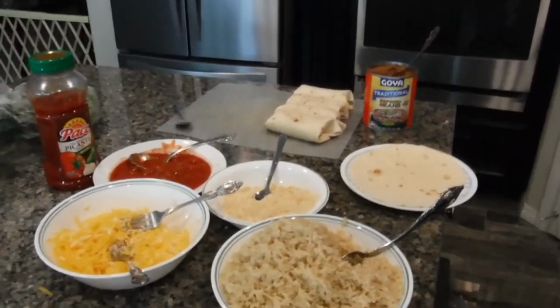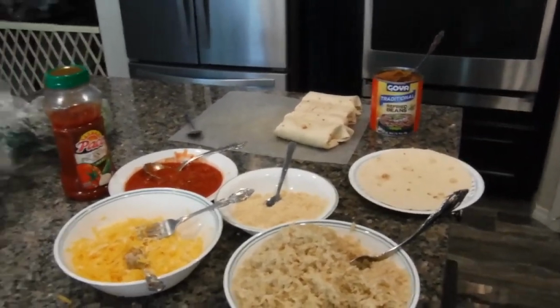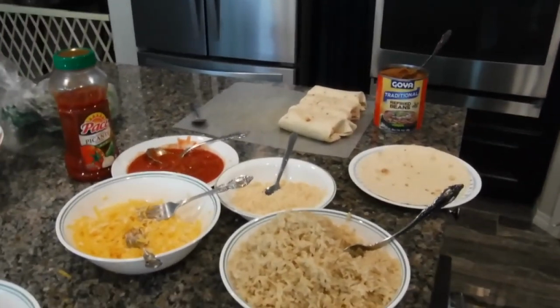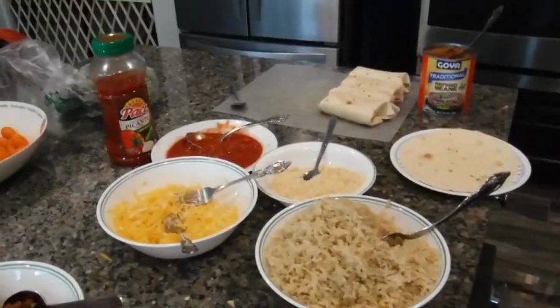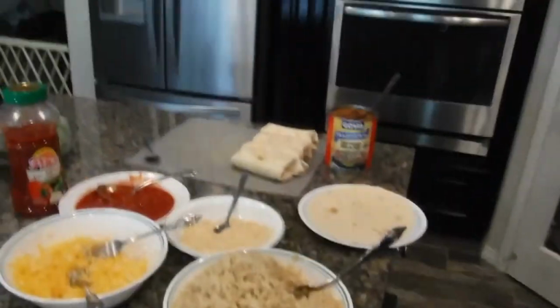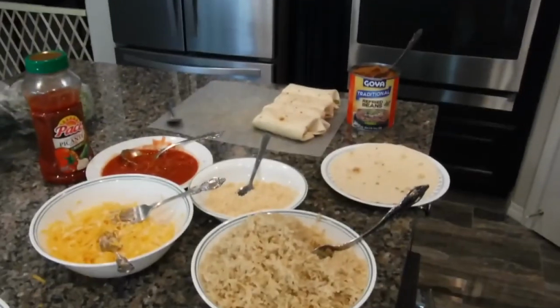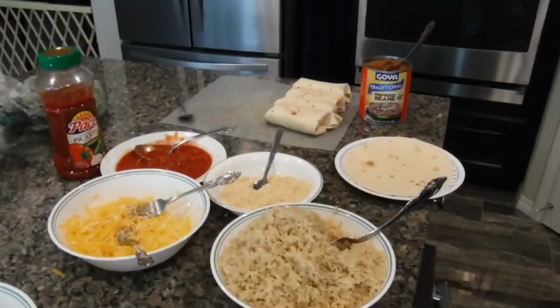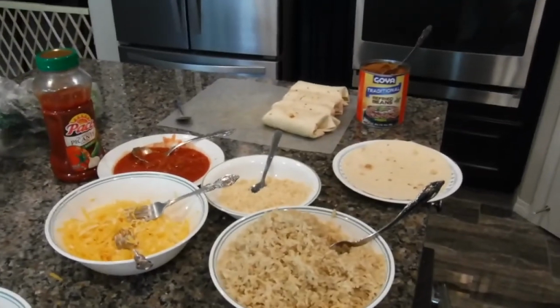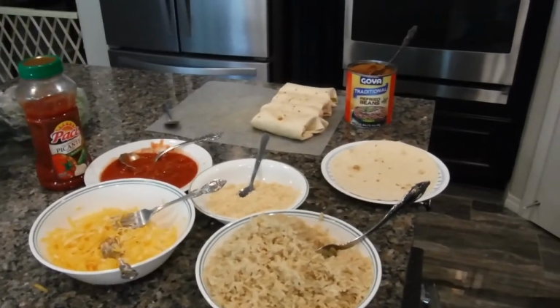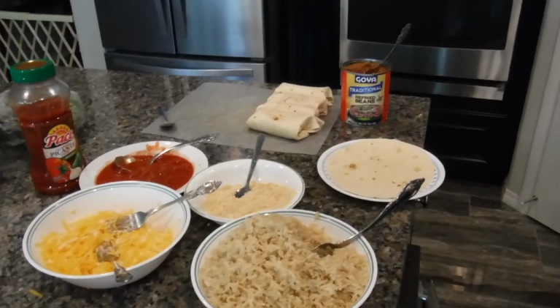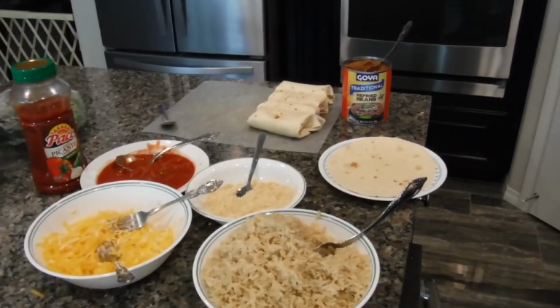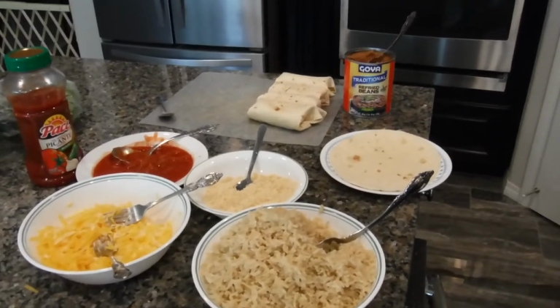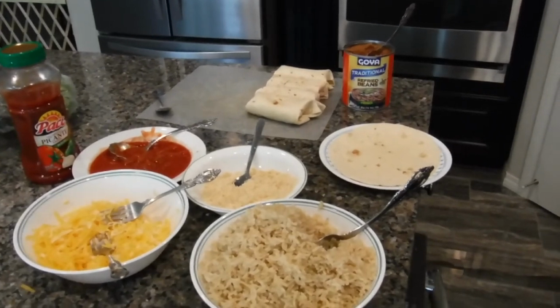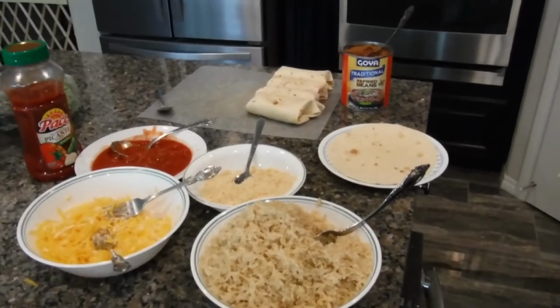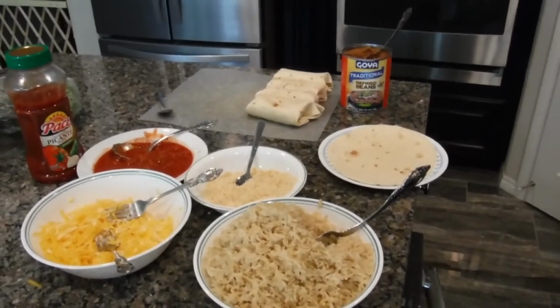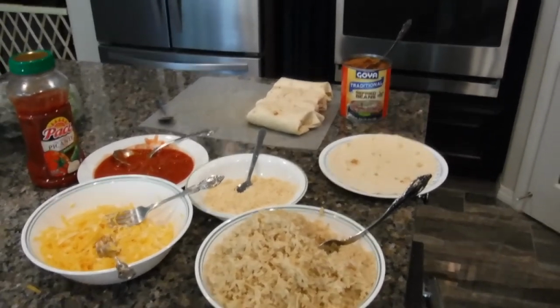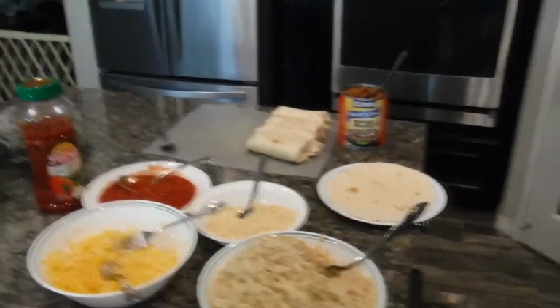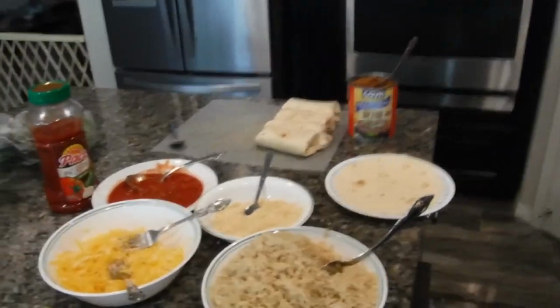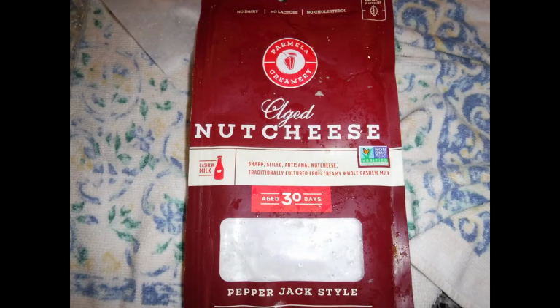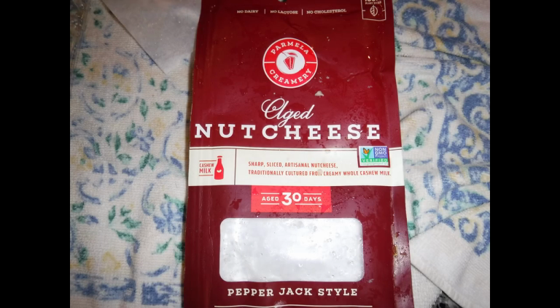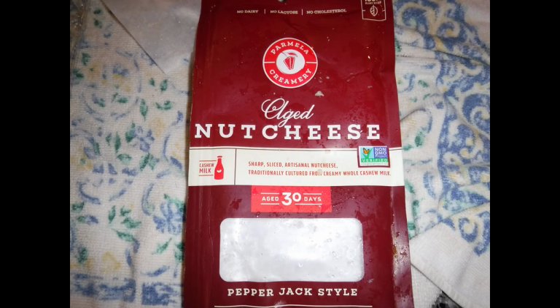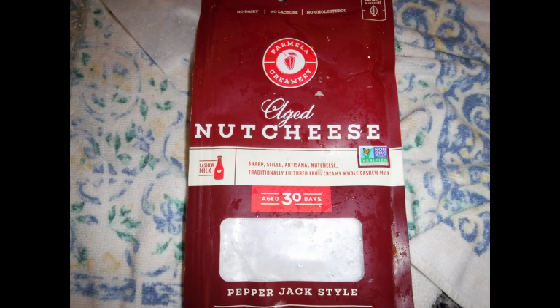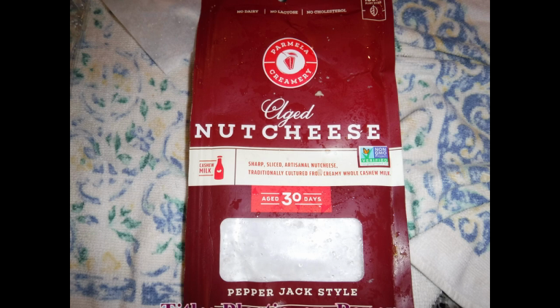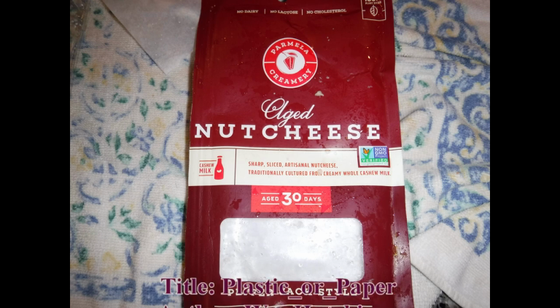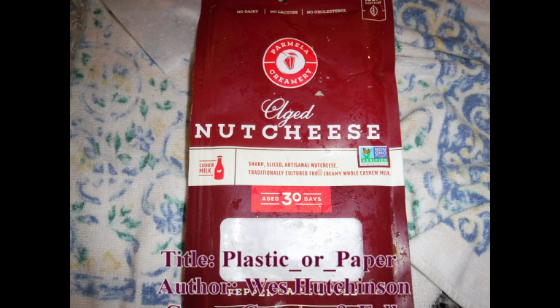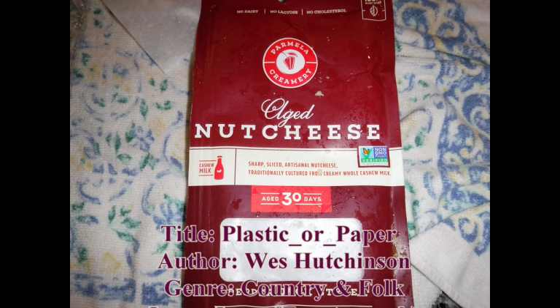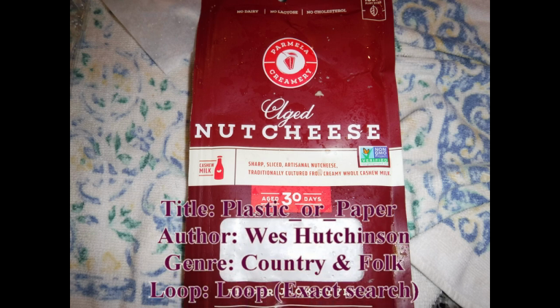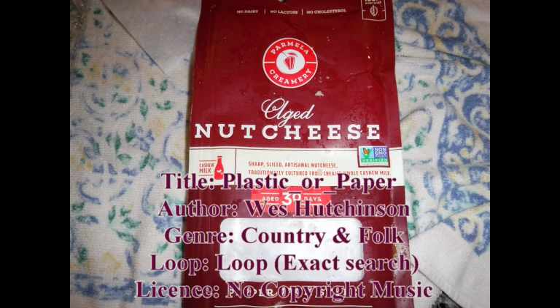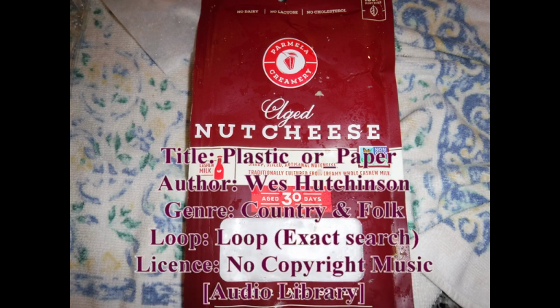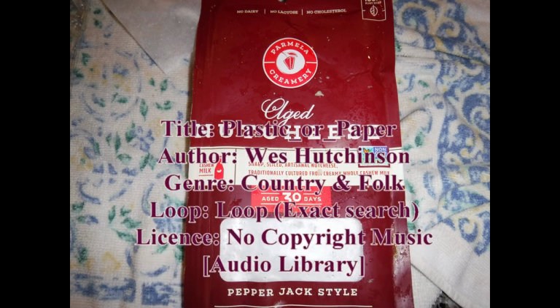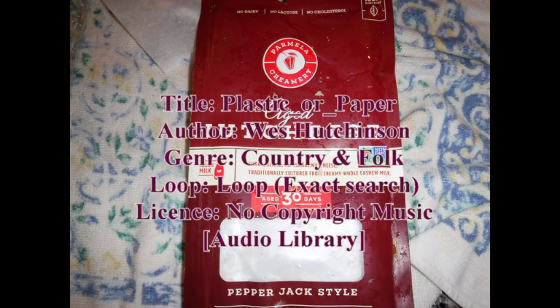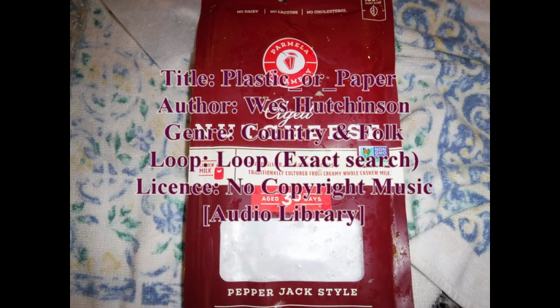So this is just a quick video. As we continue through the coronavirus, we're still eating healthy over here. Thanks a lot for watching. If you like this channel, please subscribe. If you like this video, give us a thumbs up. Thank you for watching.